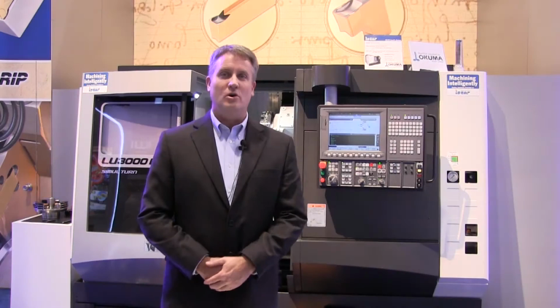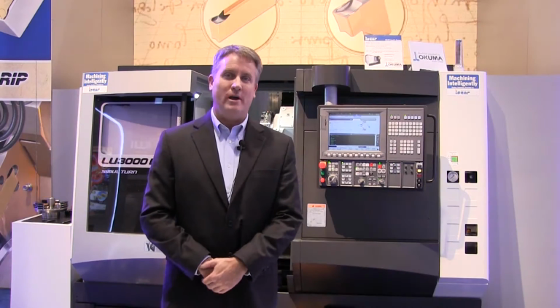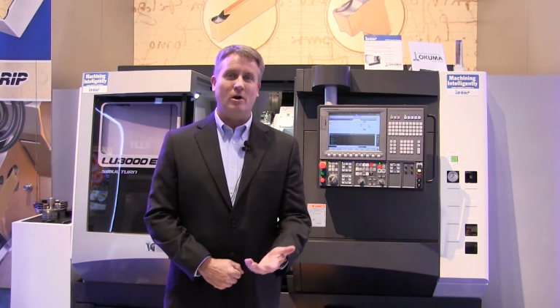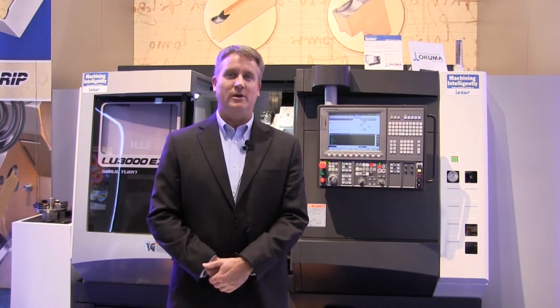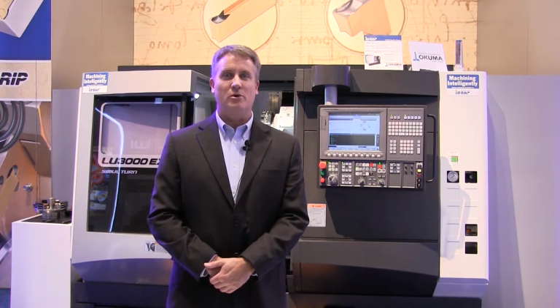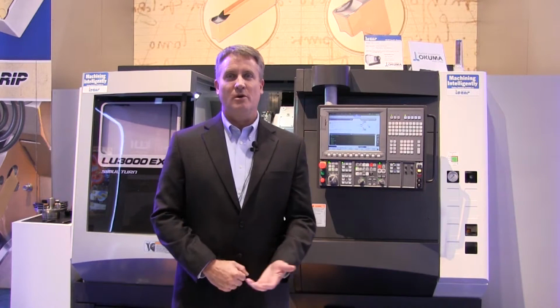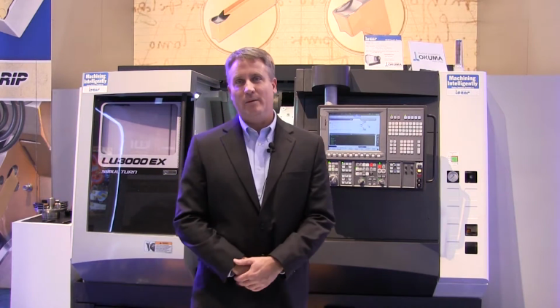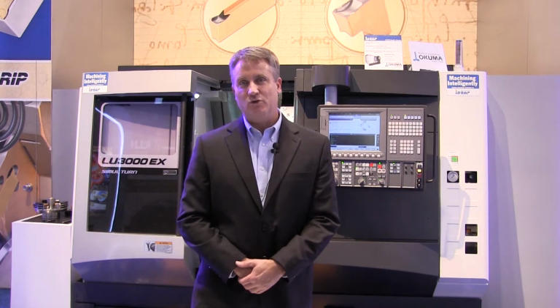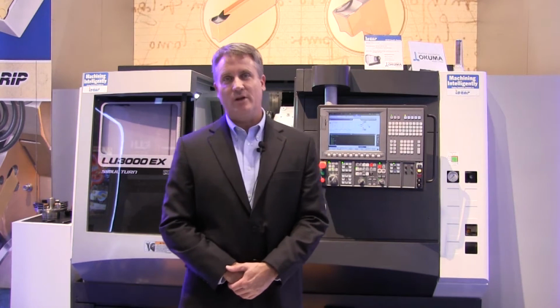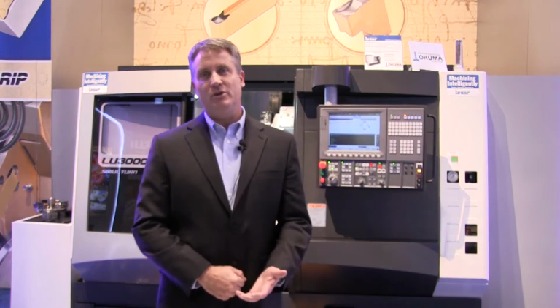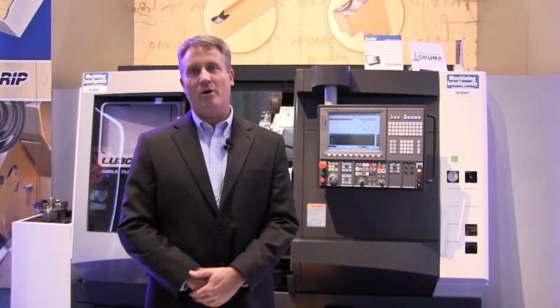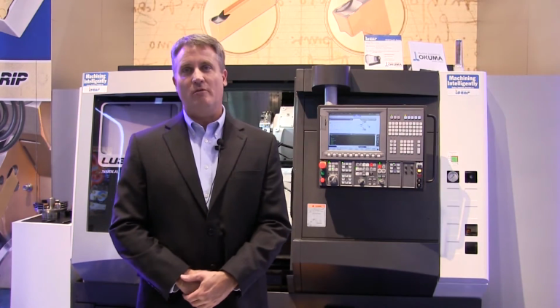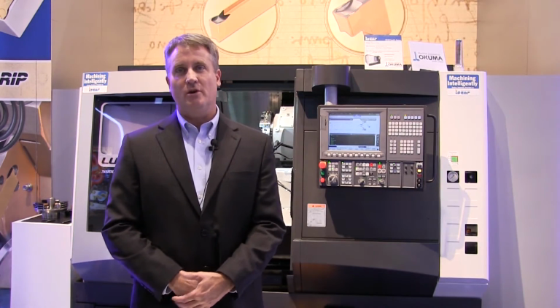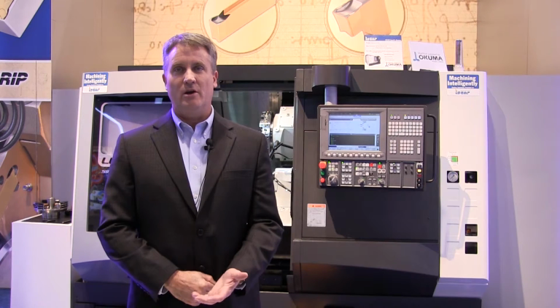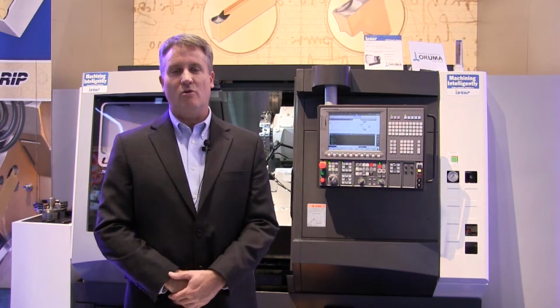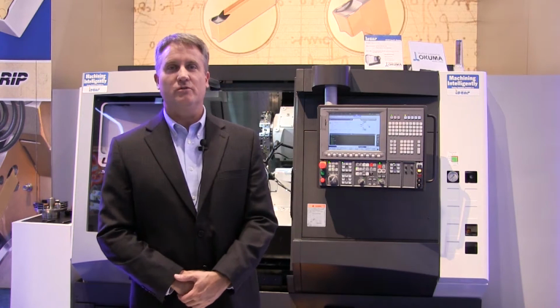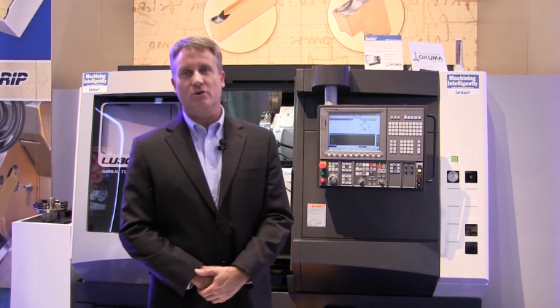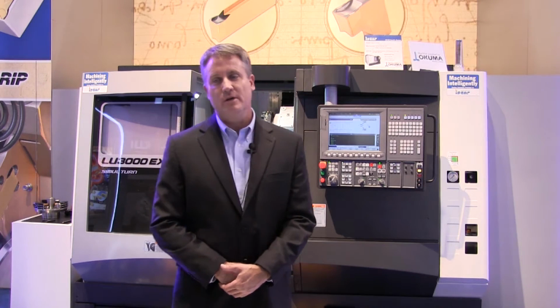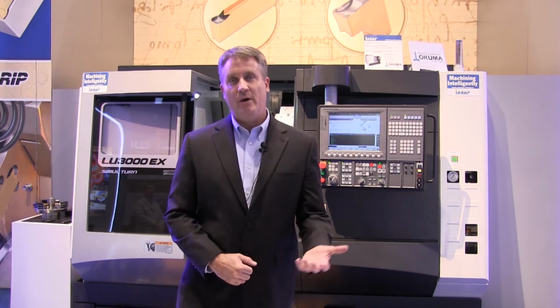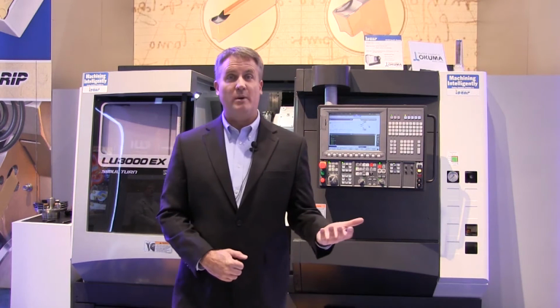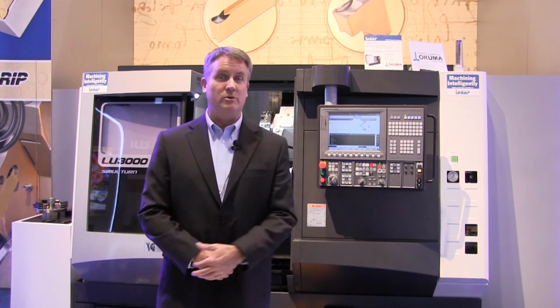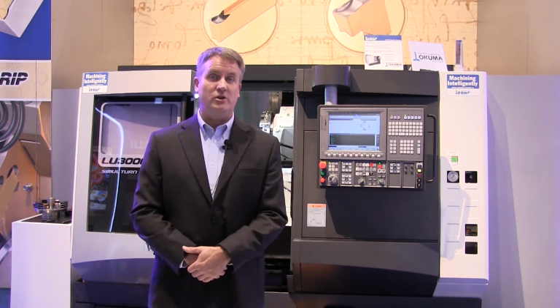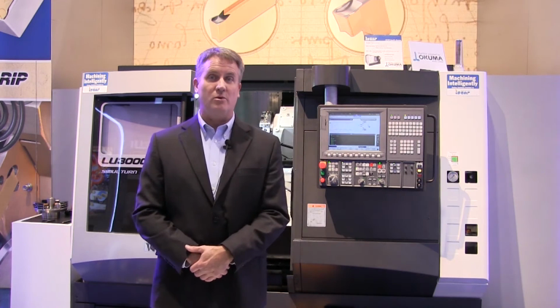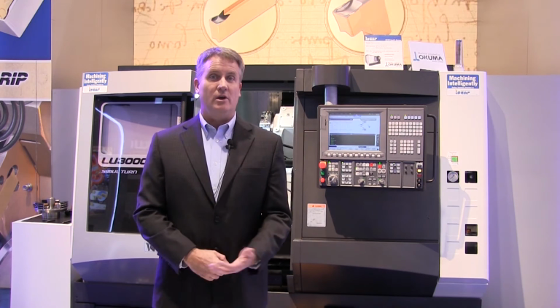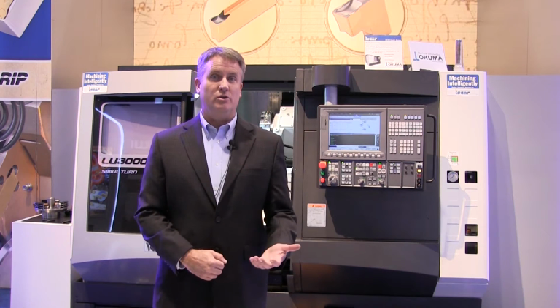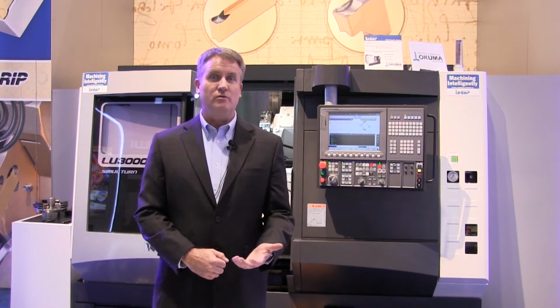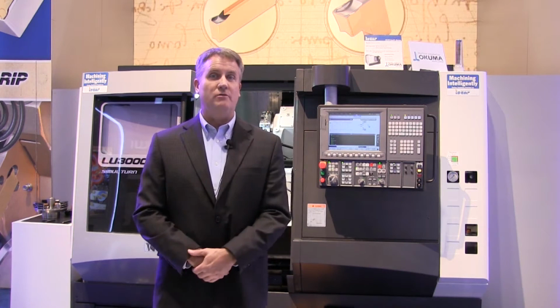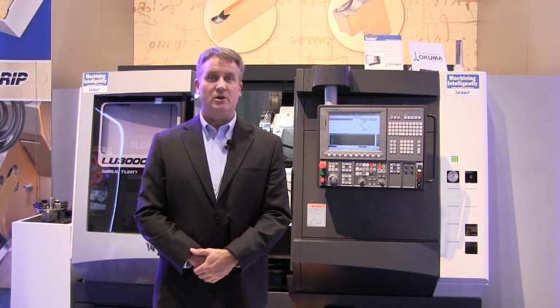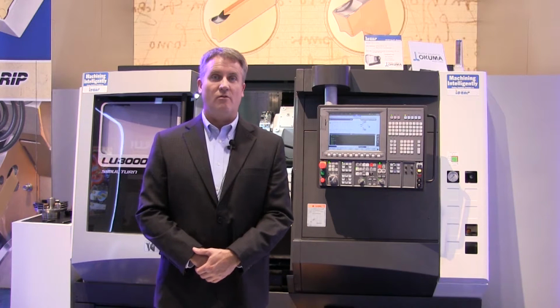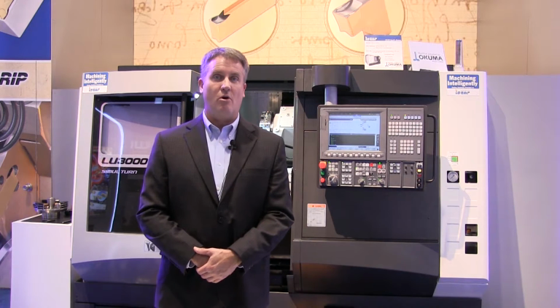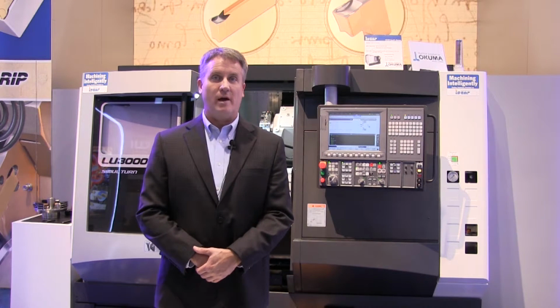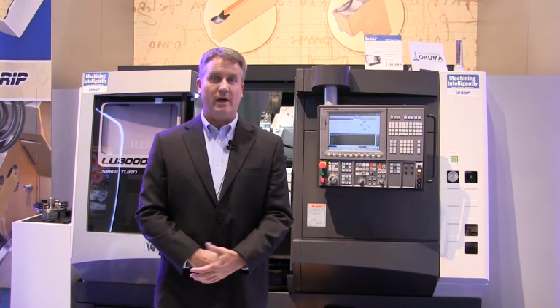Good morning and welcome to the ISGAR booth. My name is Andrew Benson and I'm the Chief Marketing Officer and Co-General Manager for ISGAR. Today we have a special demonstration in our booth in order to prove the toughness of our part-off application.